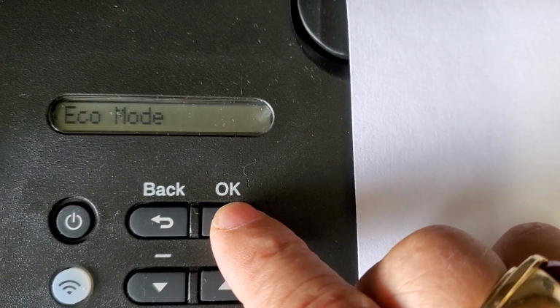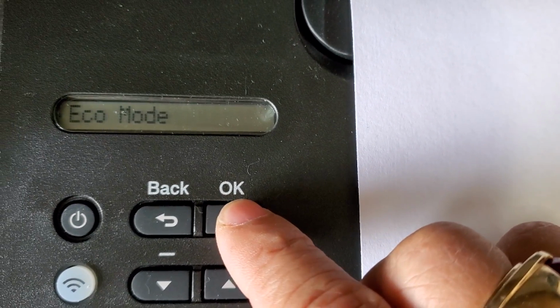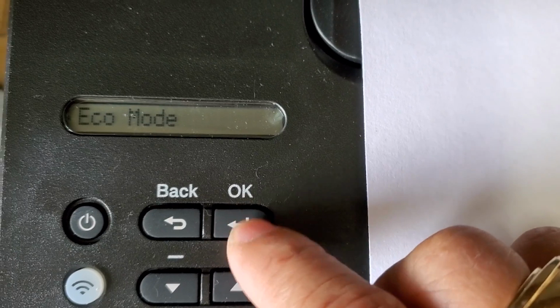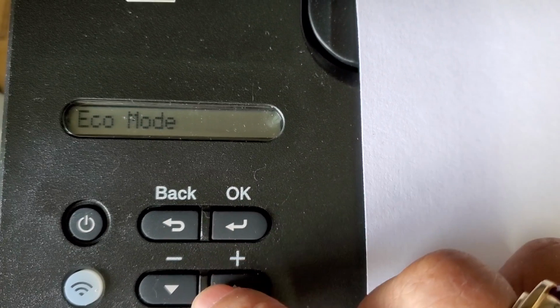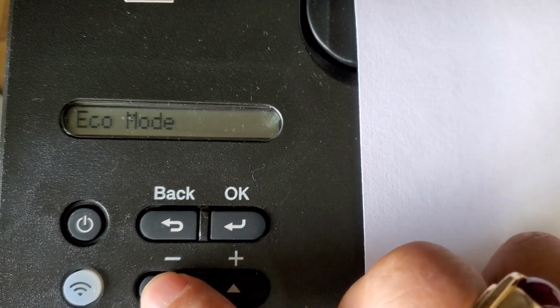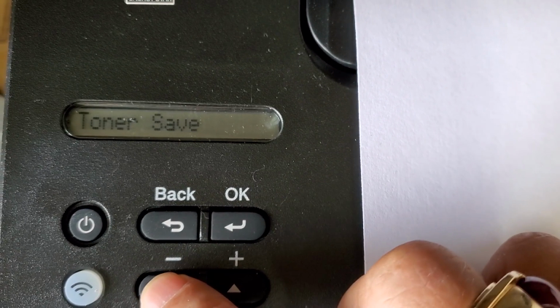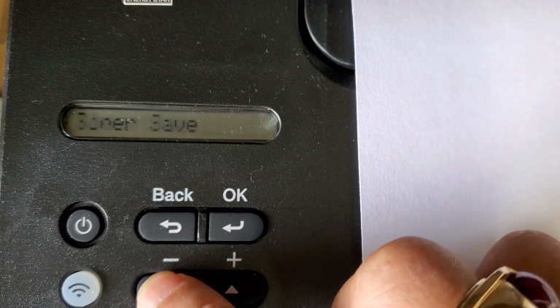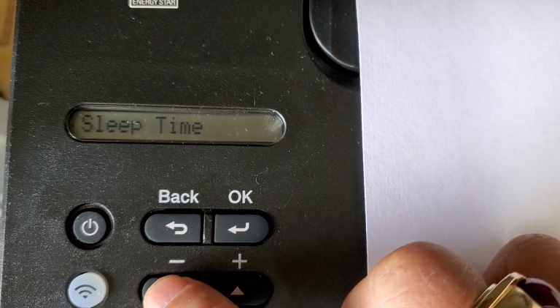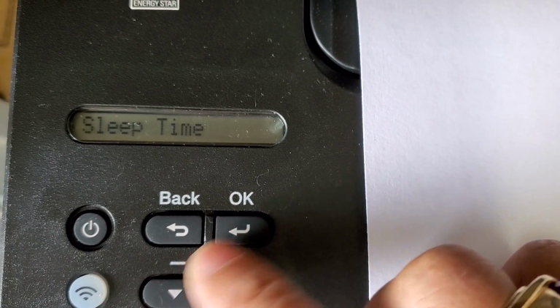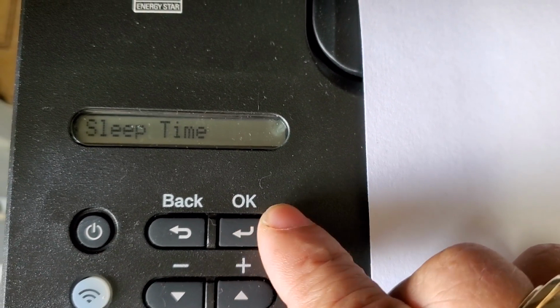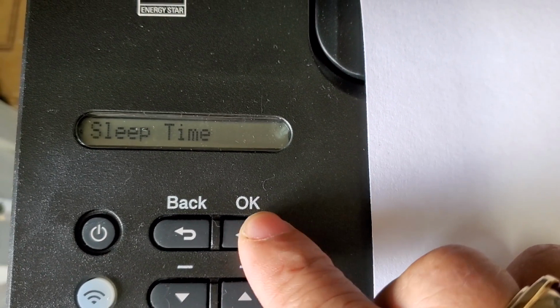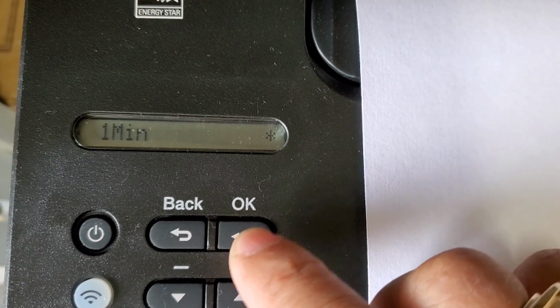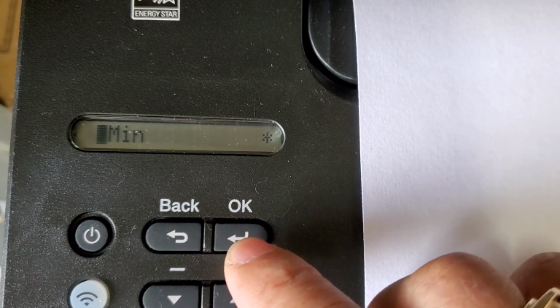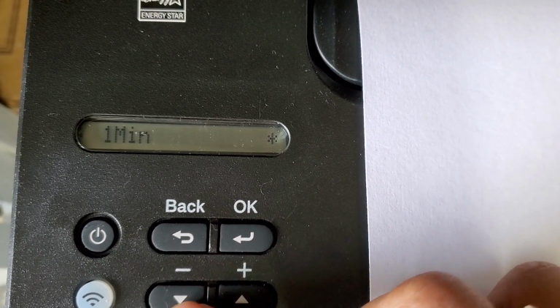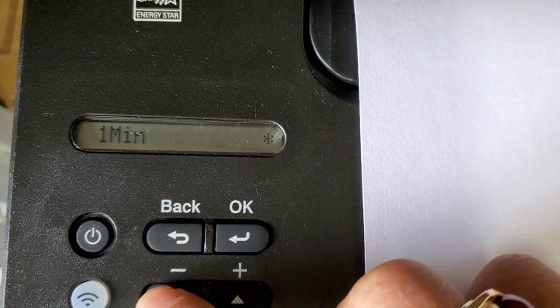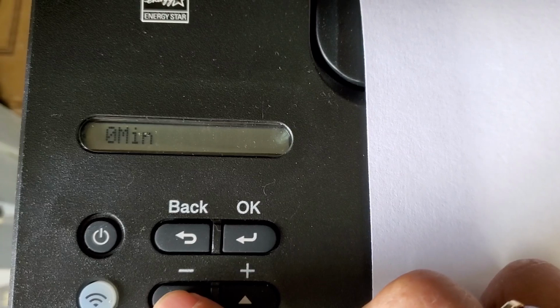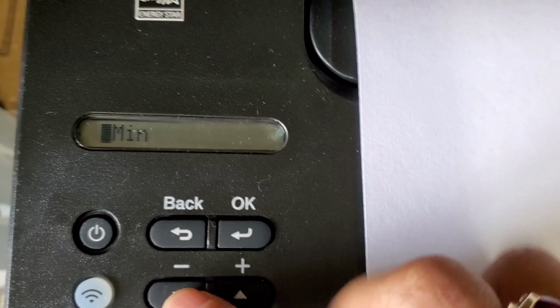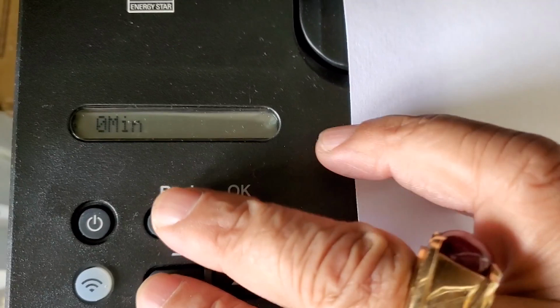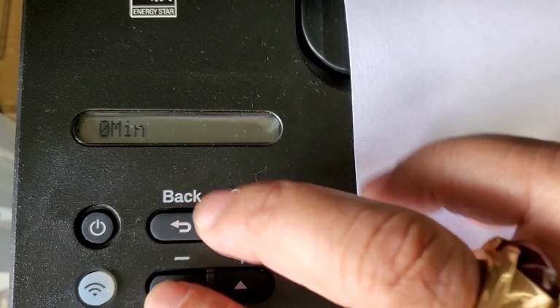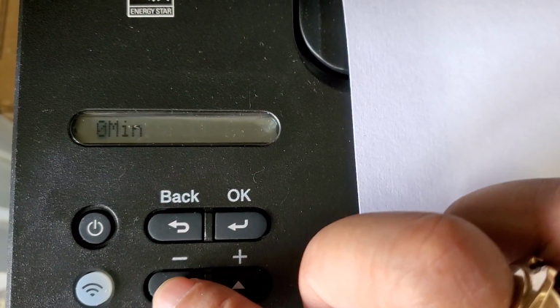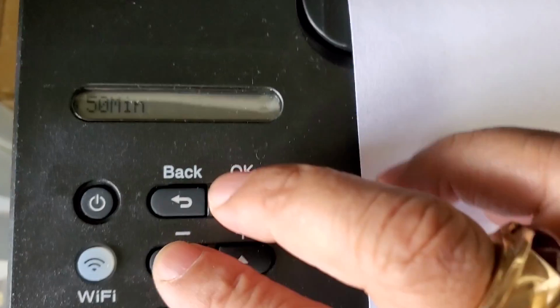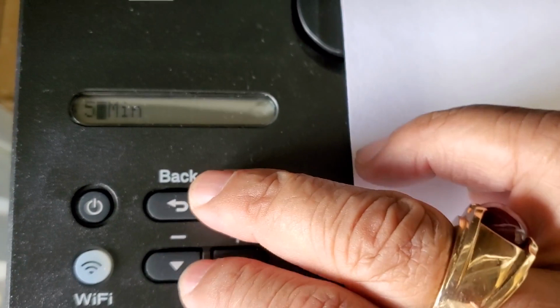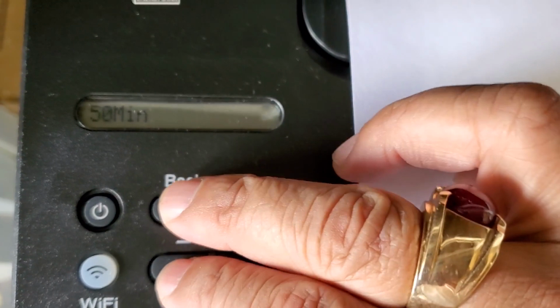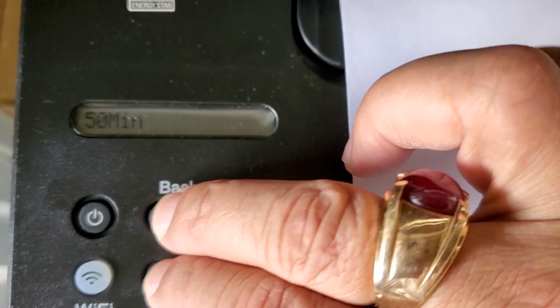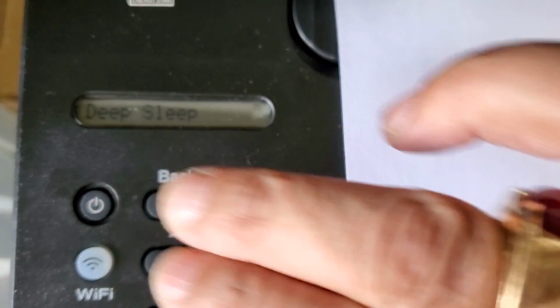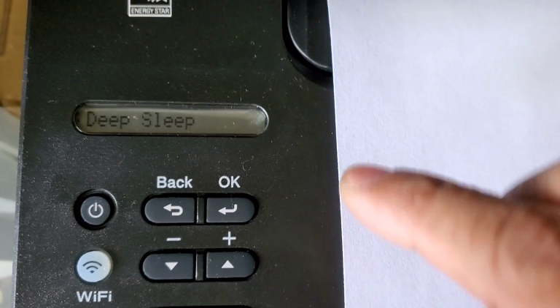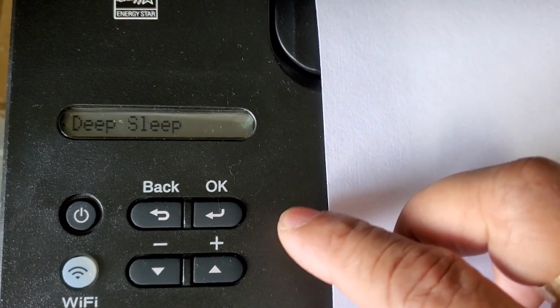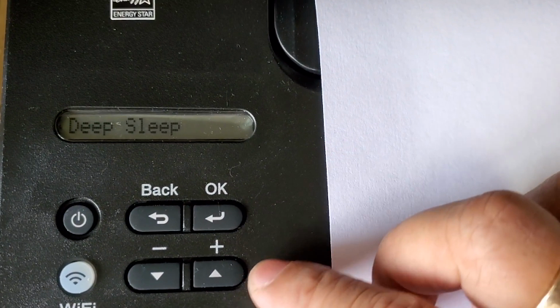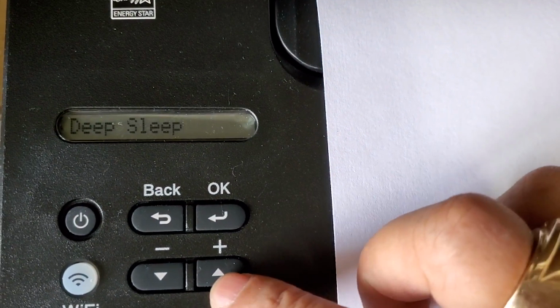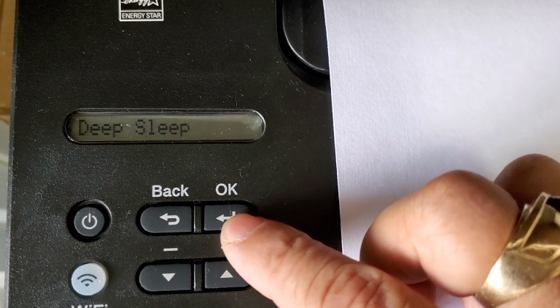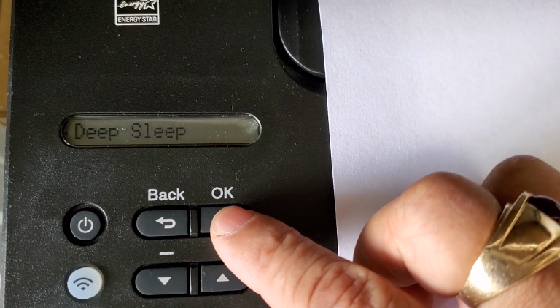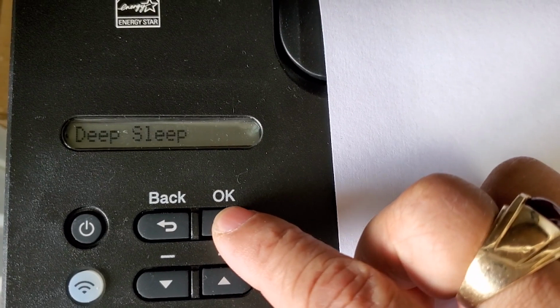In ecology mode, go down to sleep time. In sleep time, you would have to hit these two buttons right here. That will get you into deep sleep. Then hit okay.